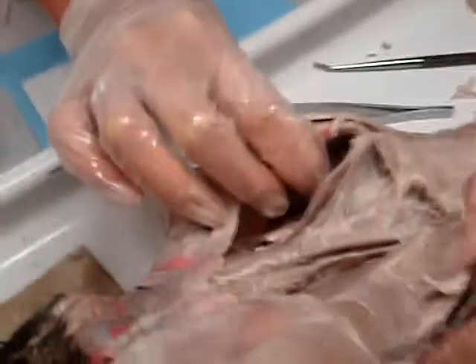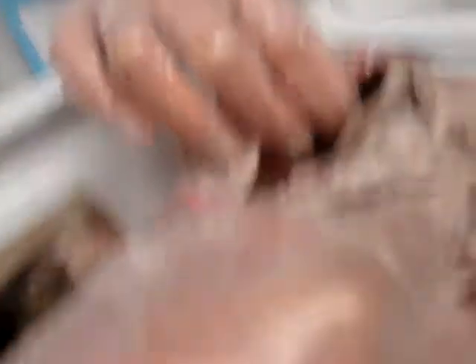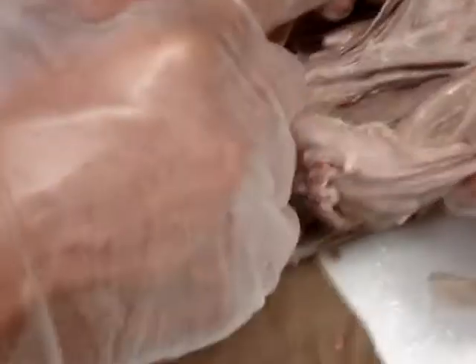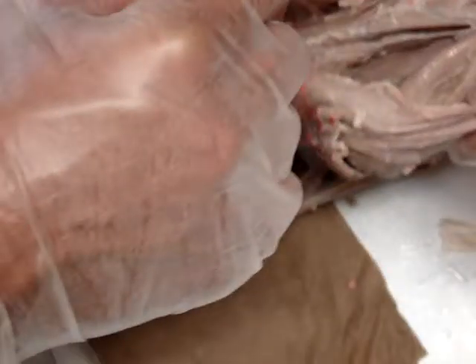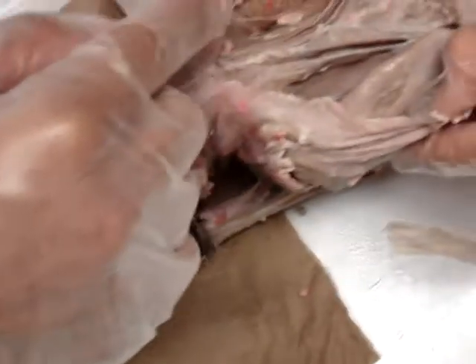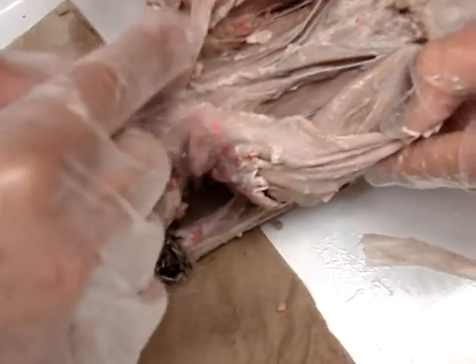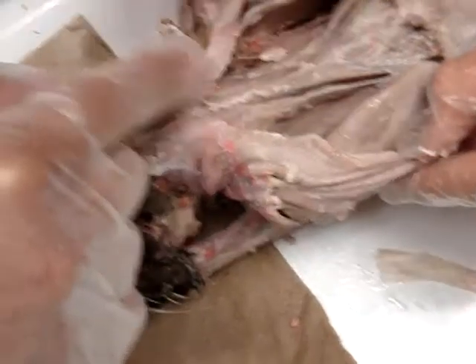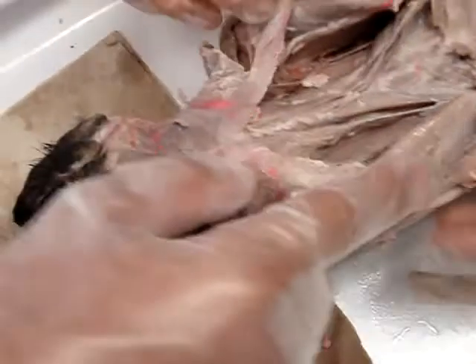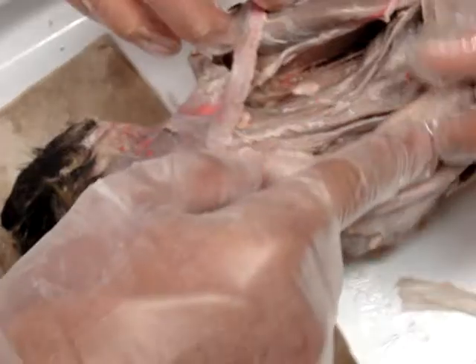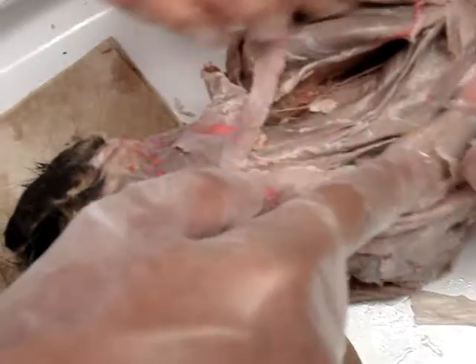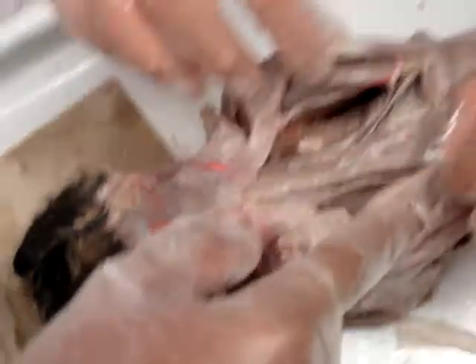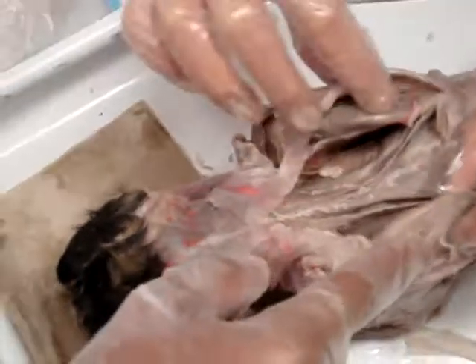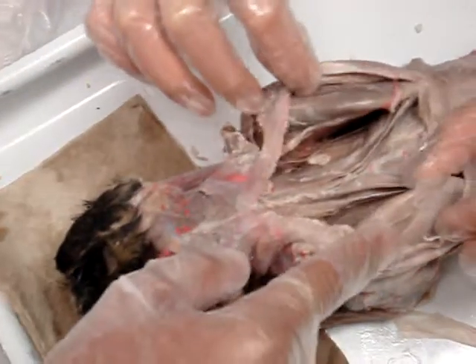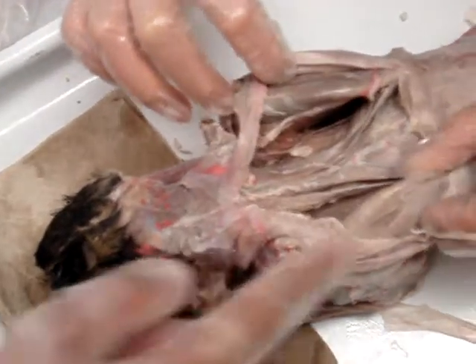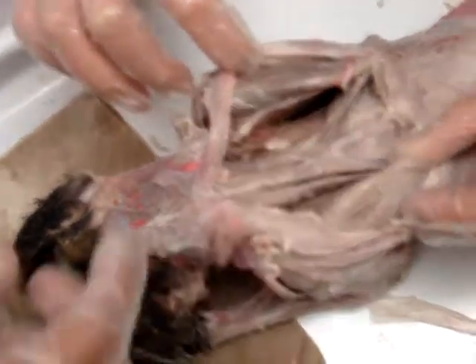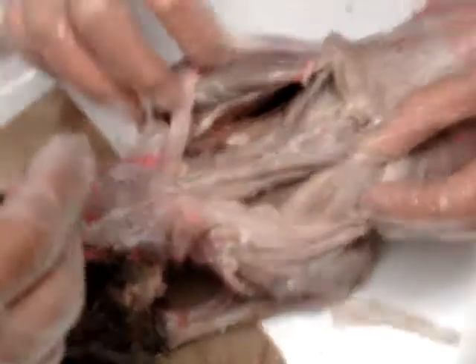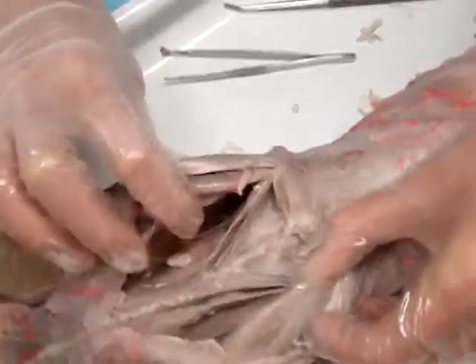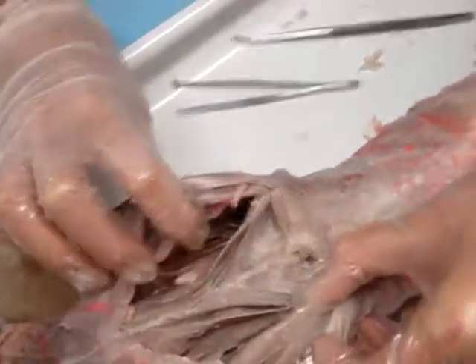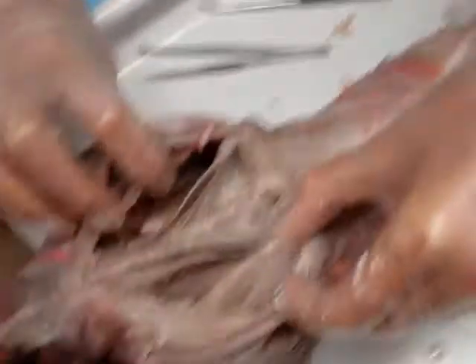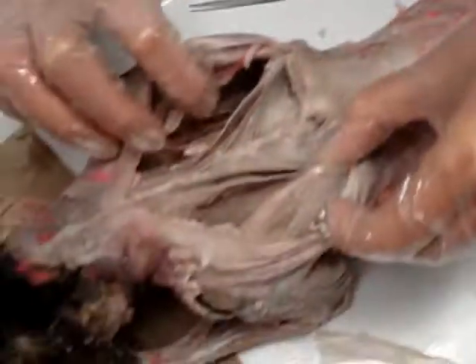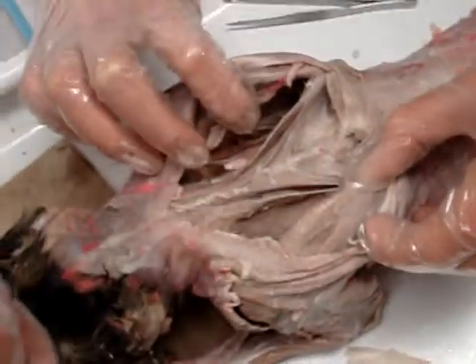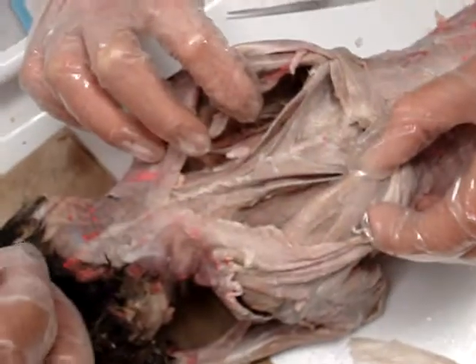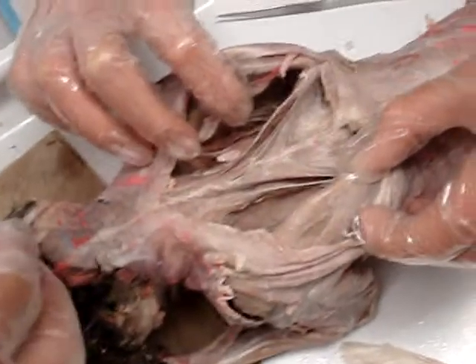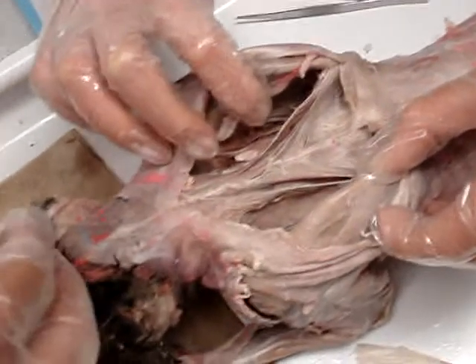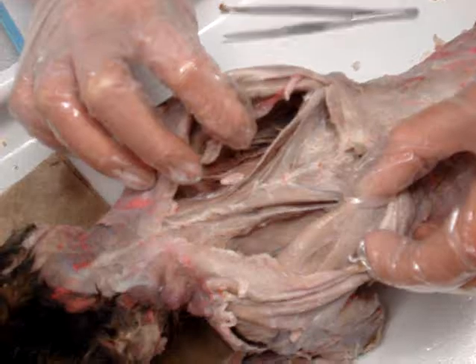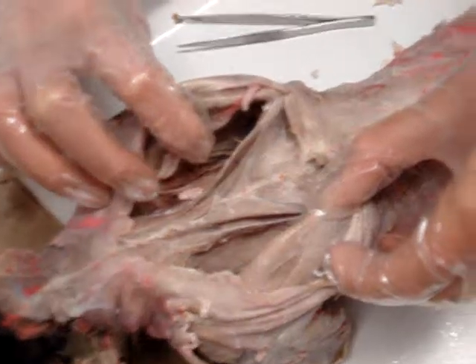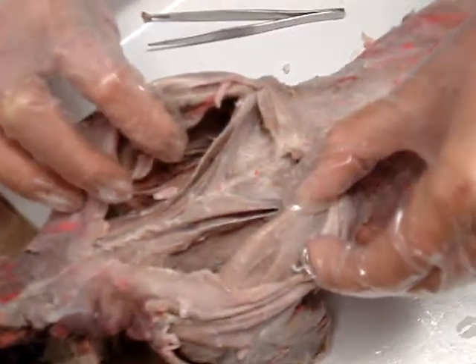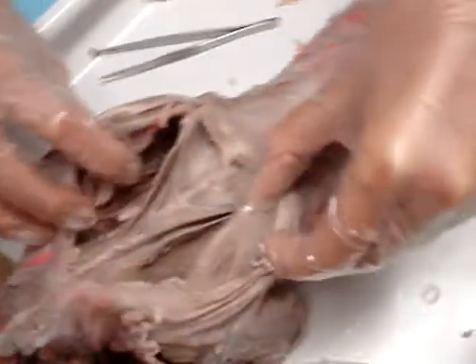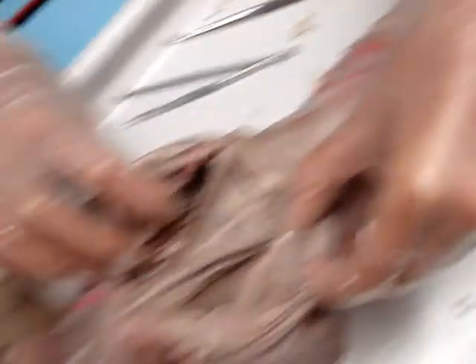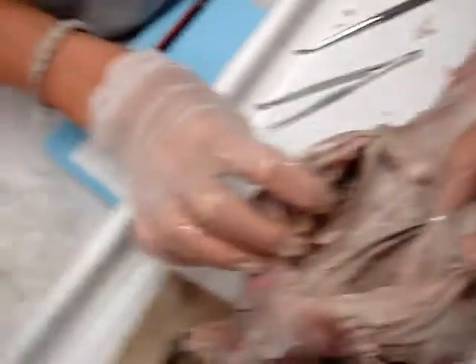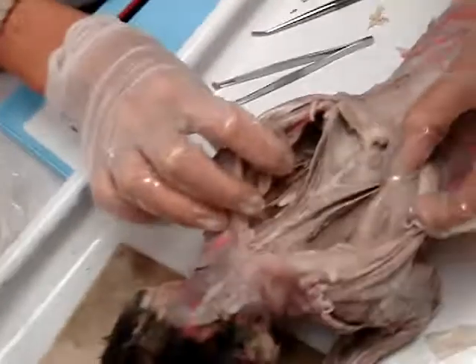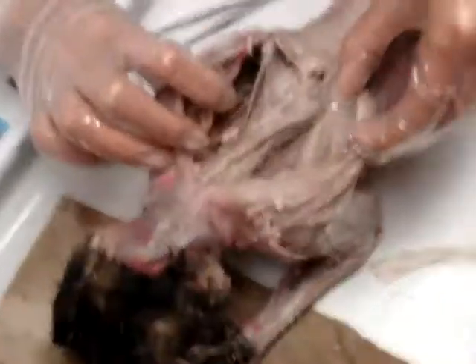What's that one? These are supraspinatus. Supraspinatus. Infraspinatus — where is it? This is supraspinatus.